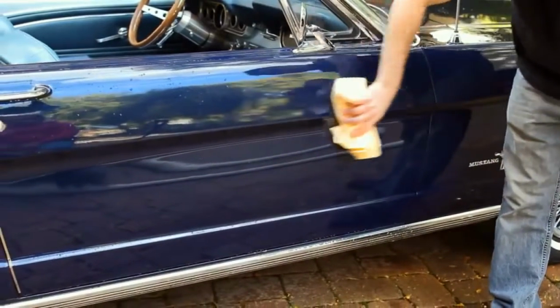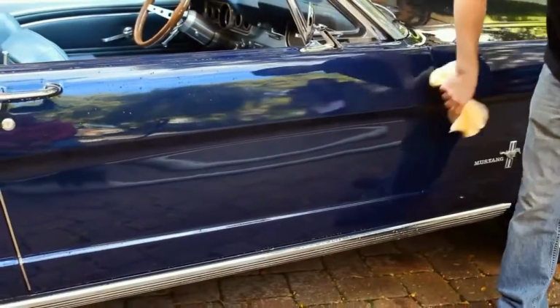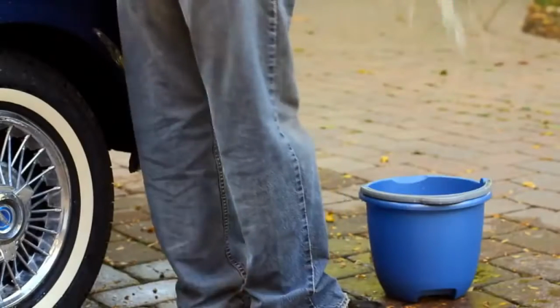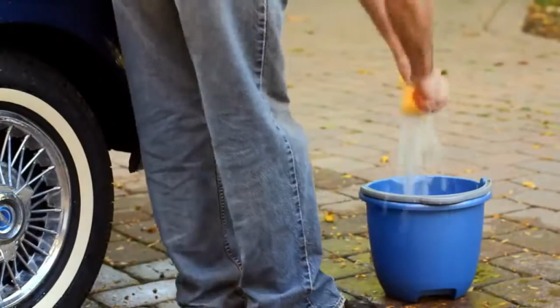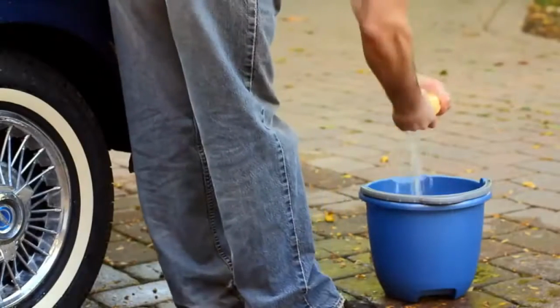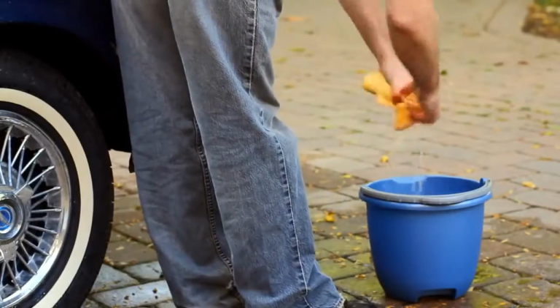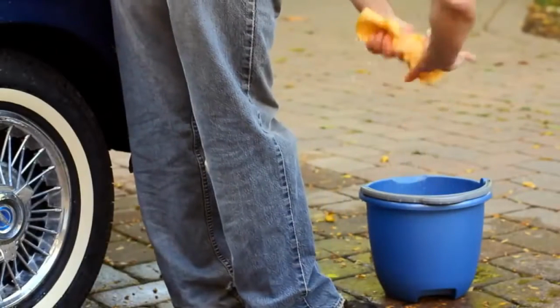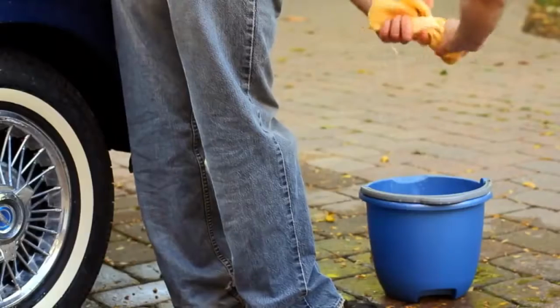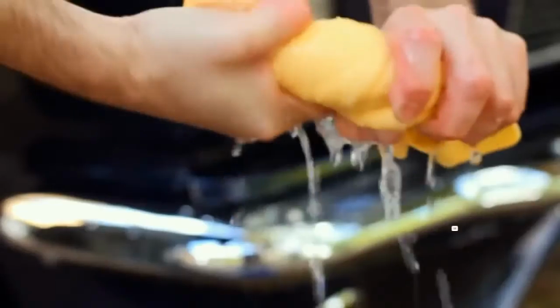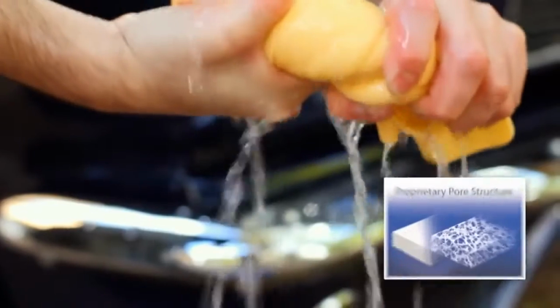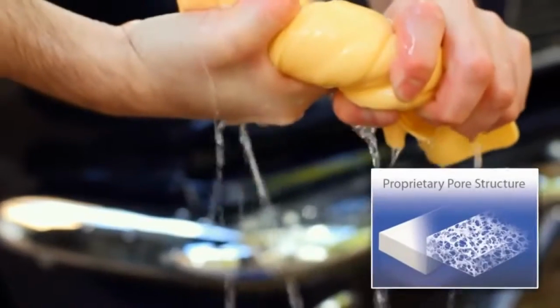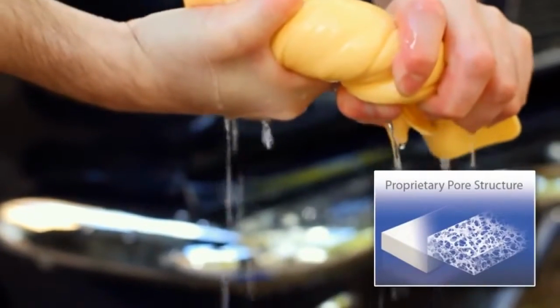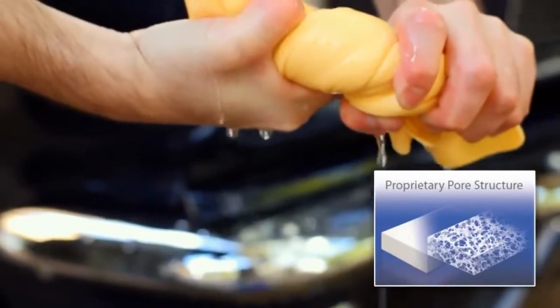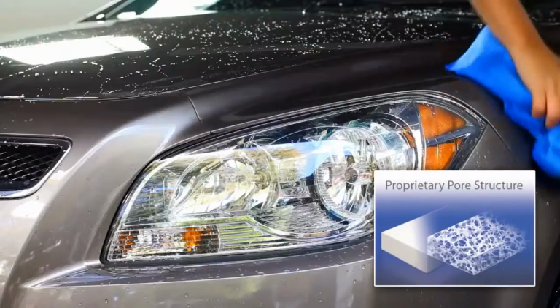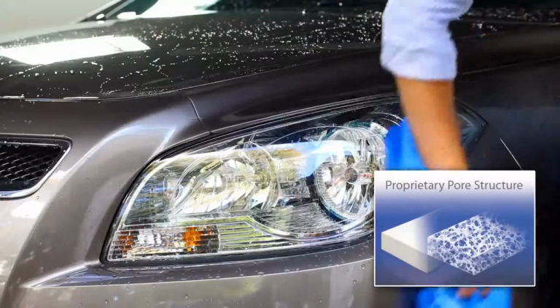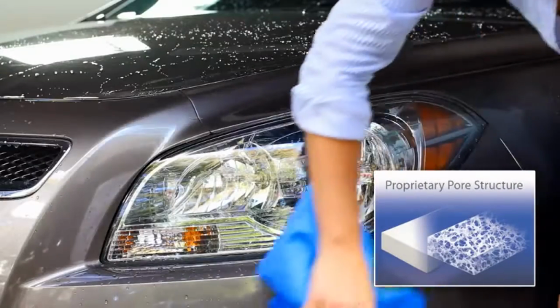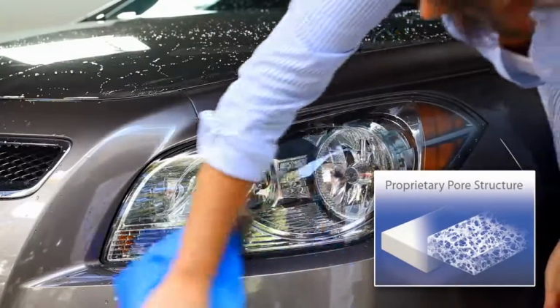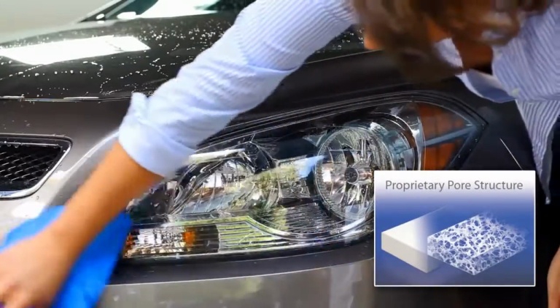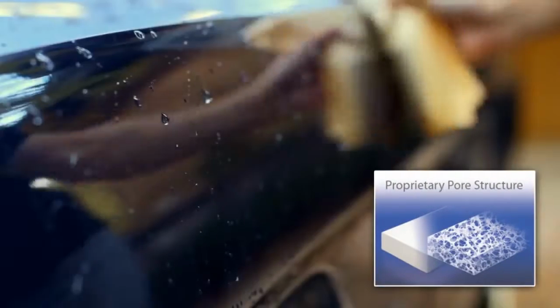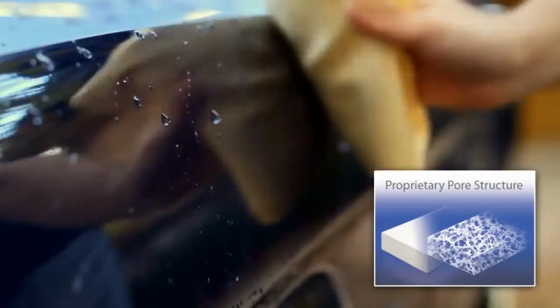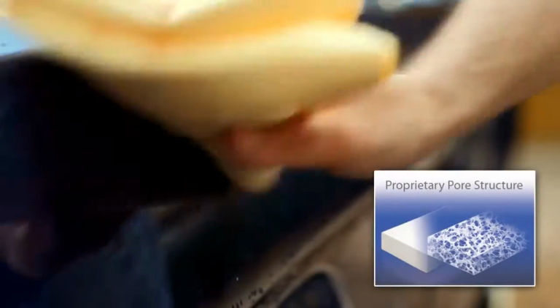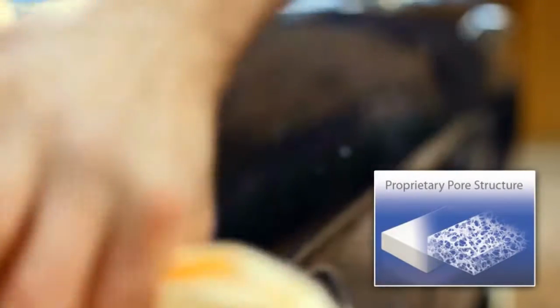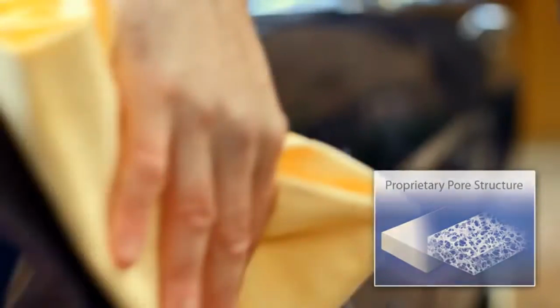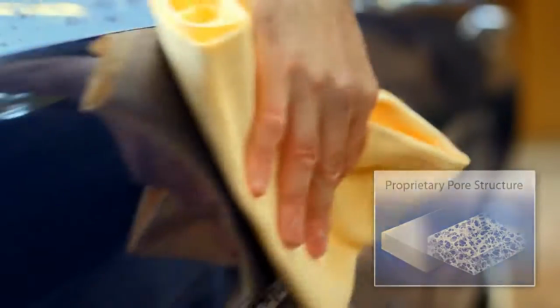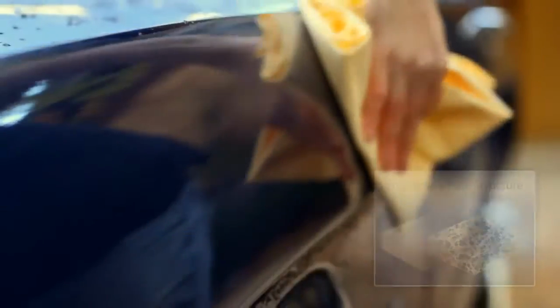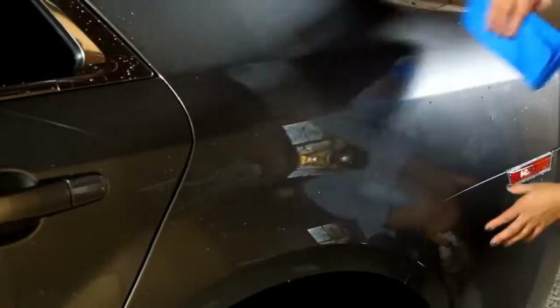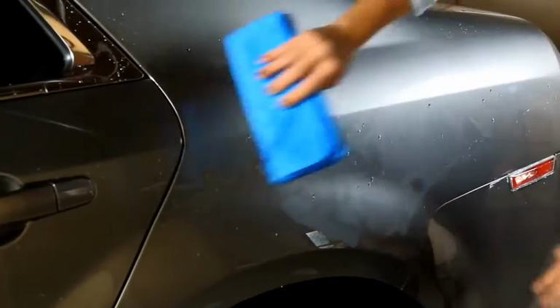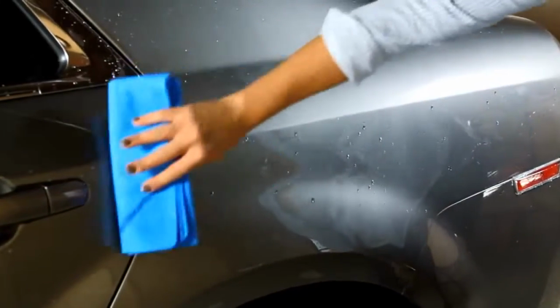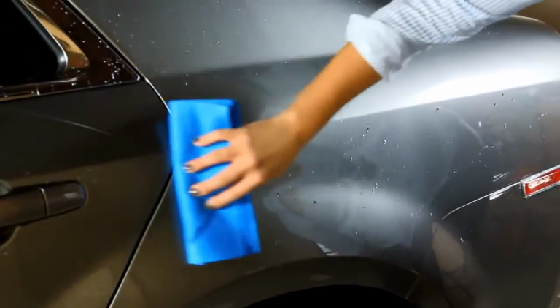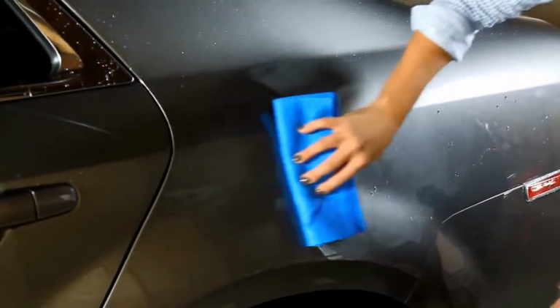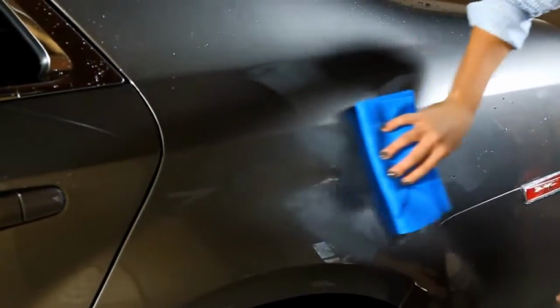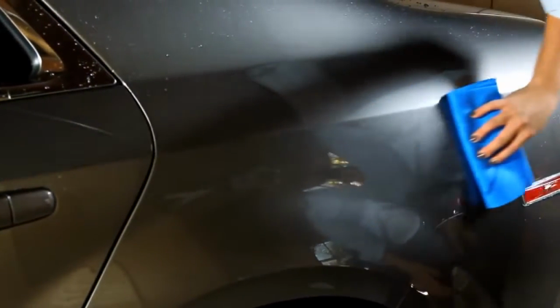The Absorber's amazing drying power comes from its uniquely uniform, sponge-like pore structure, which attracts water to itself like a magnet, leaving a streak-free finish without removing wax.